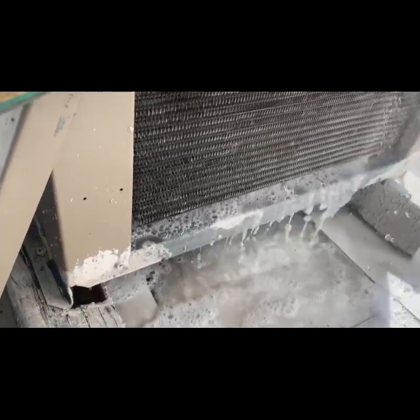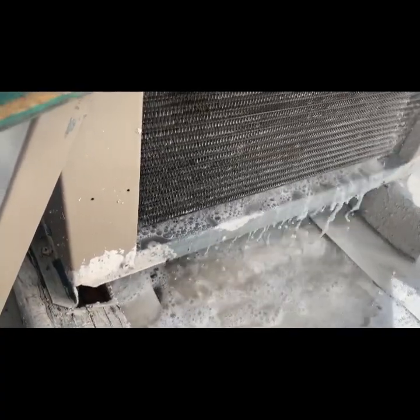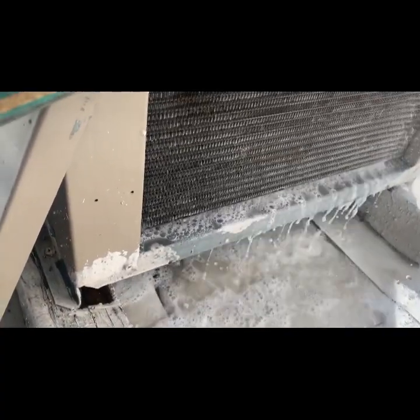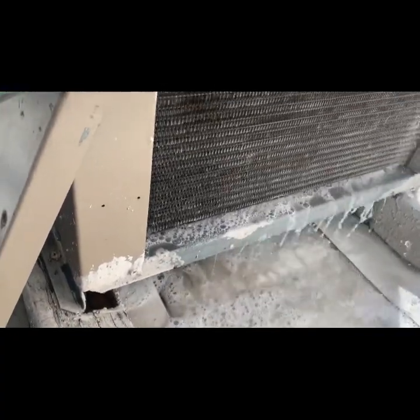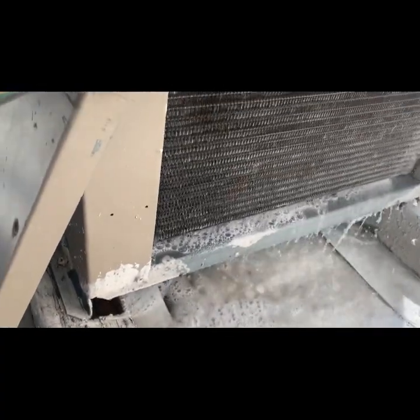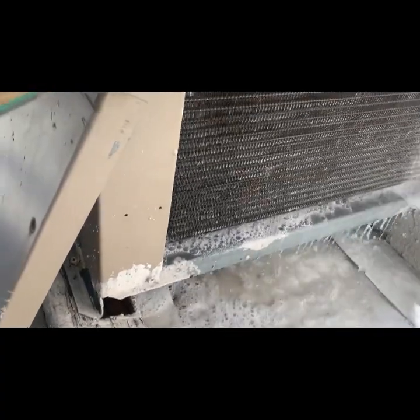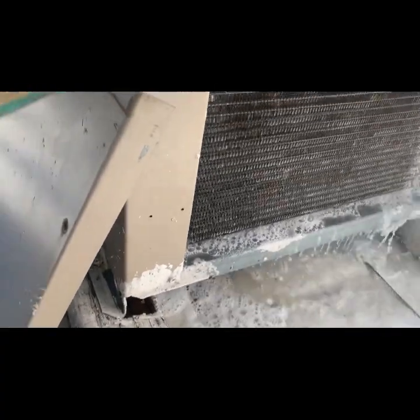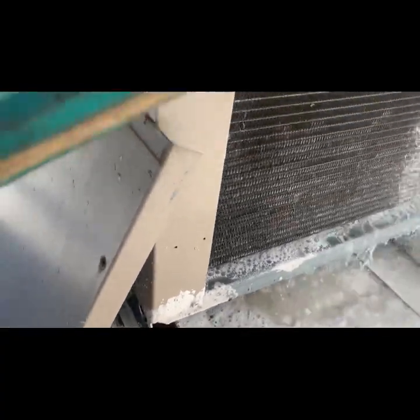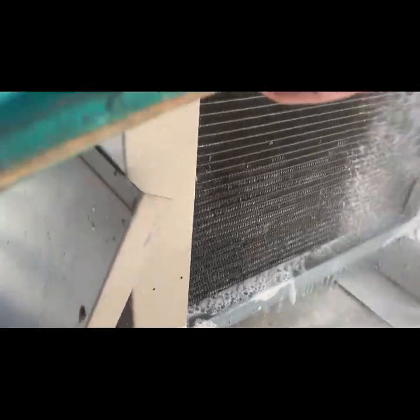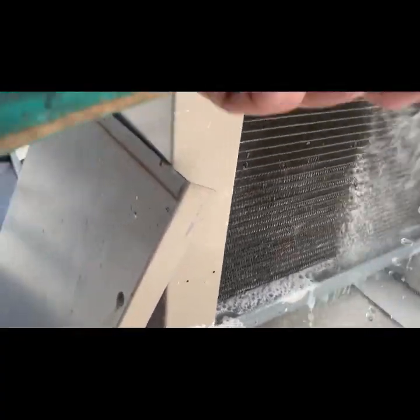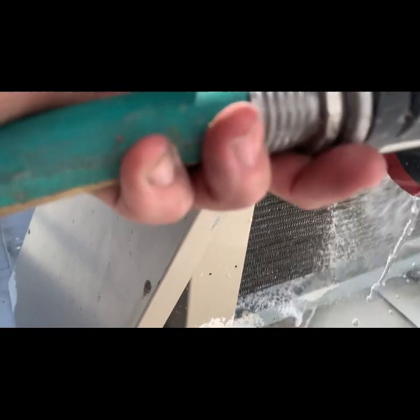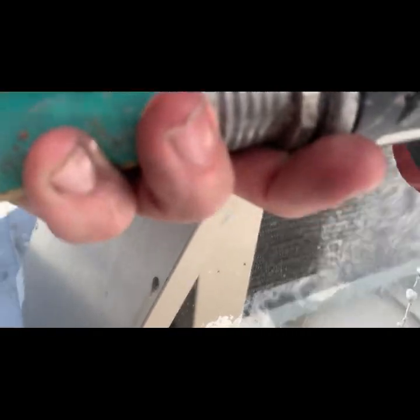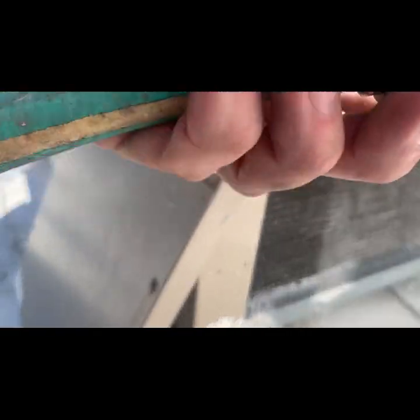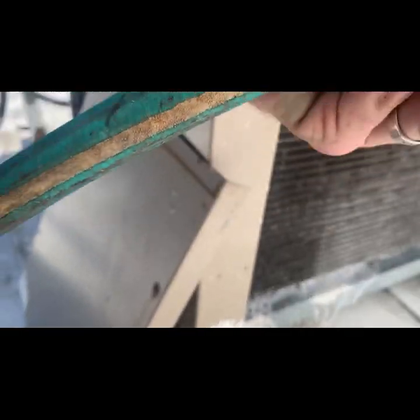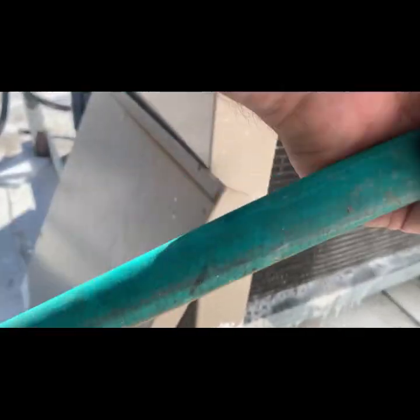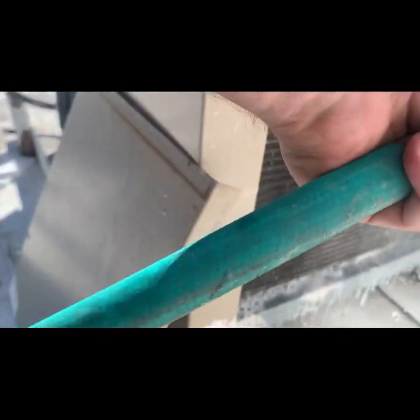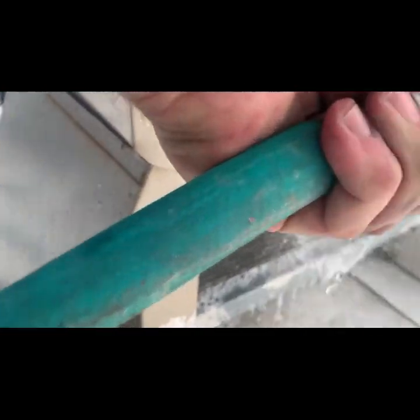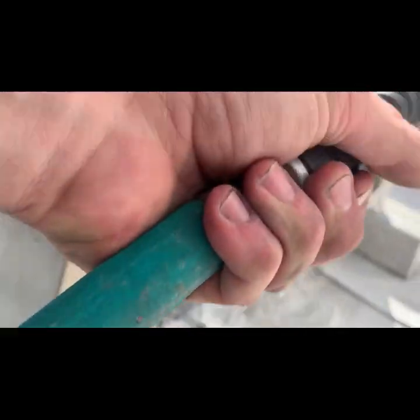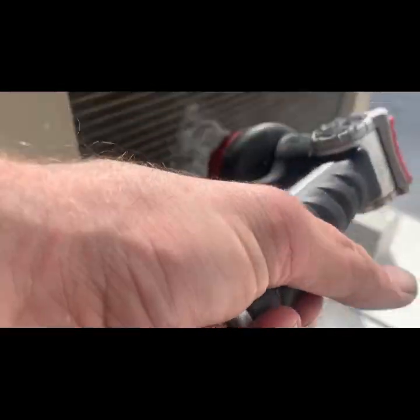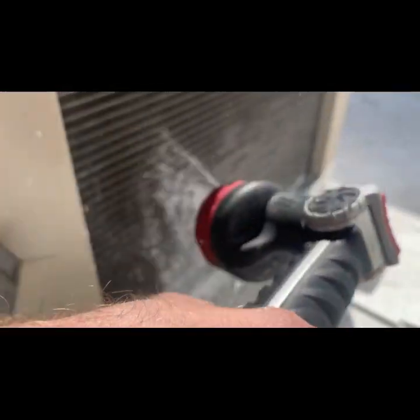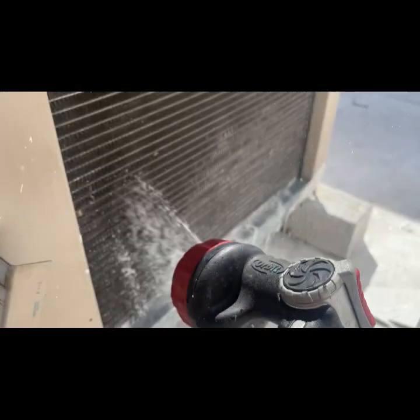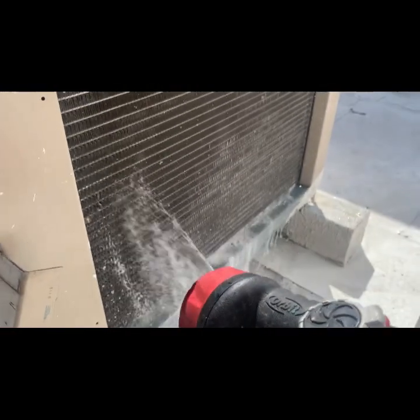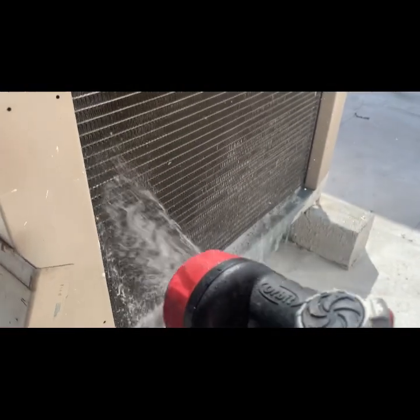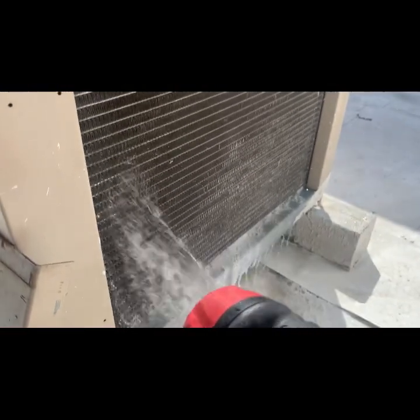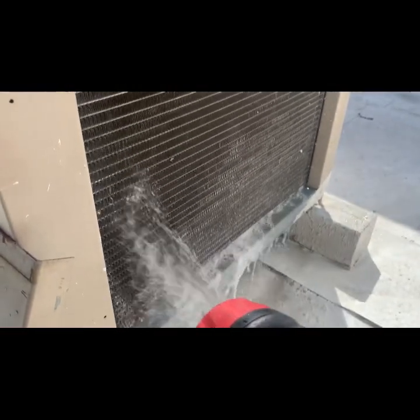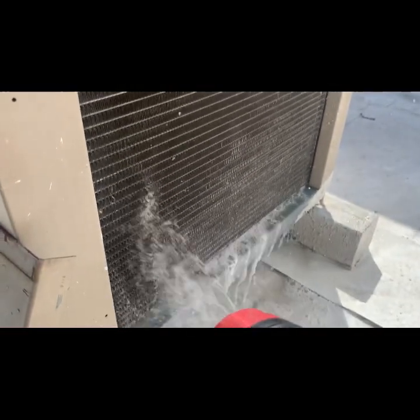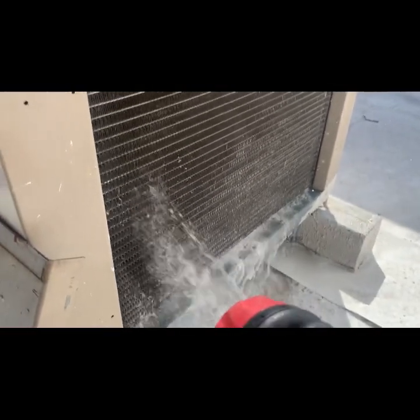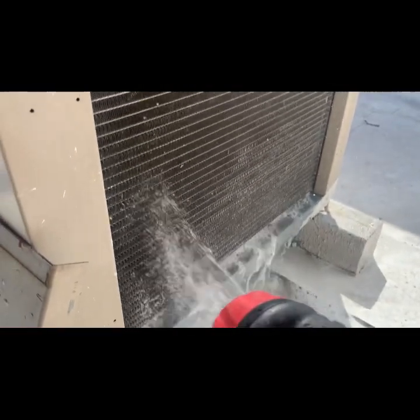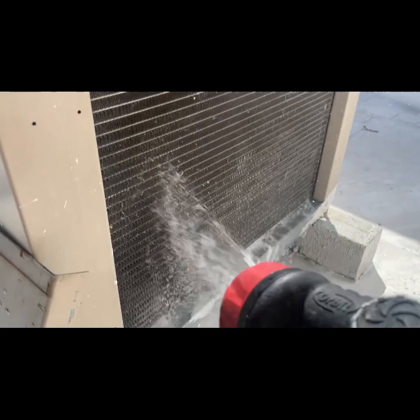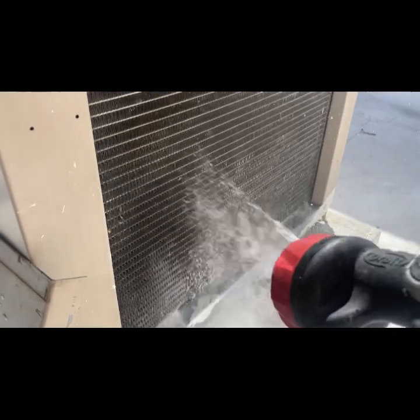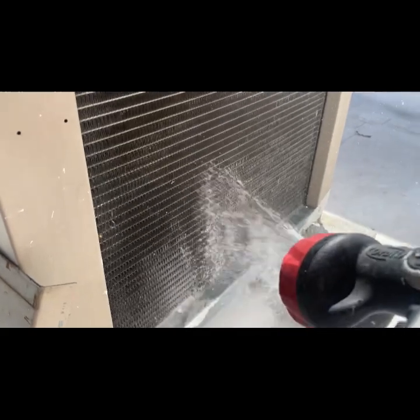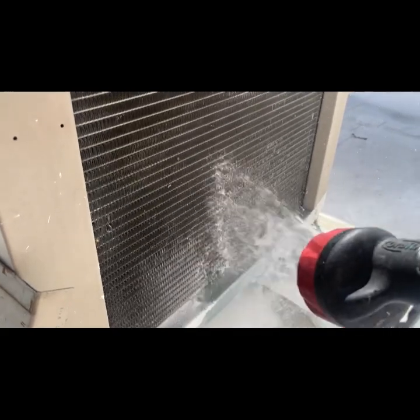Especially with this Viper stuff, you cannot rinse it enough. Just water, water, water, water — just flood the thing.